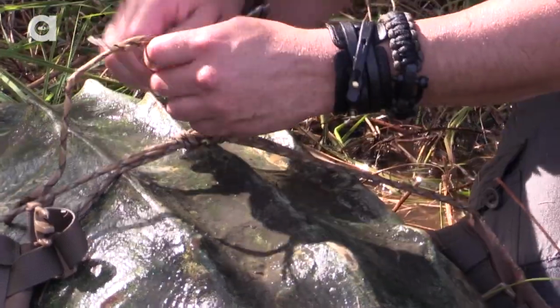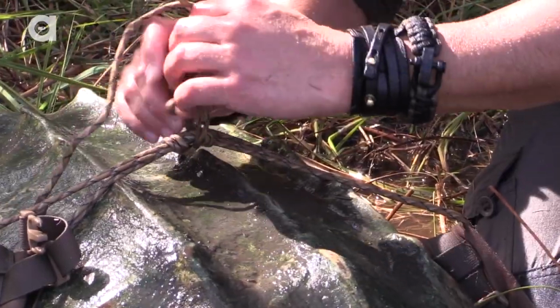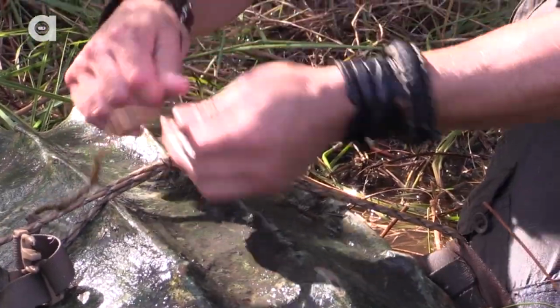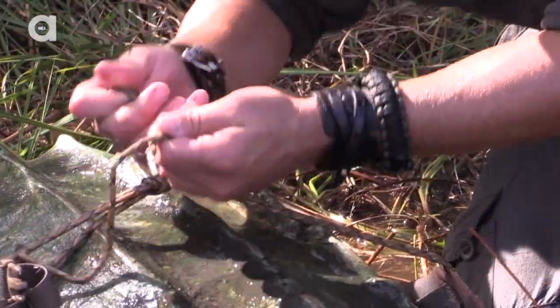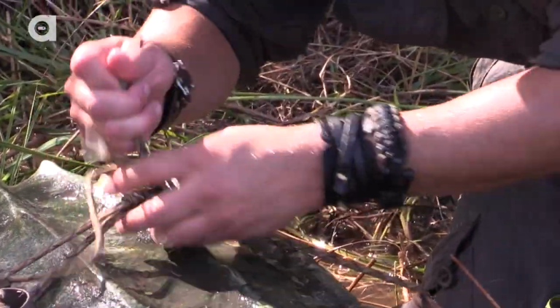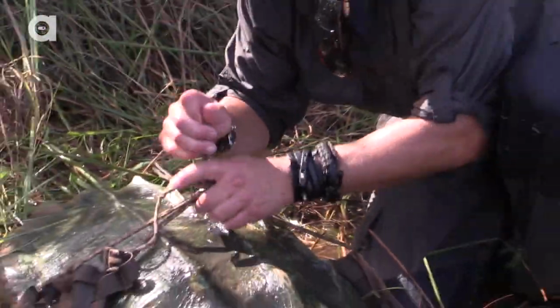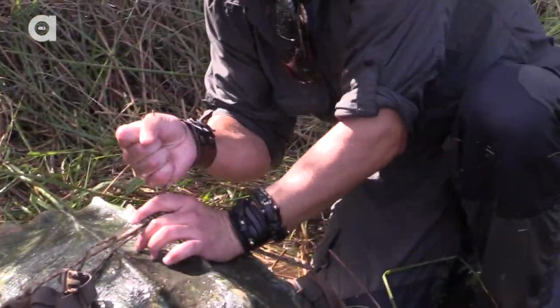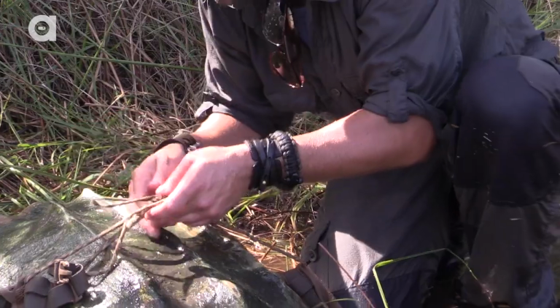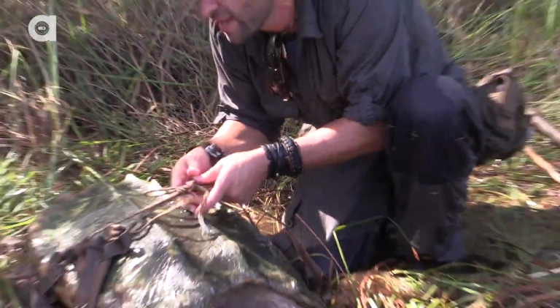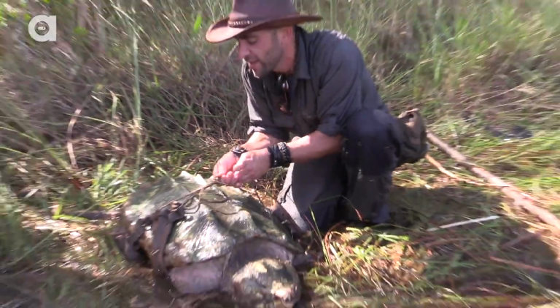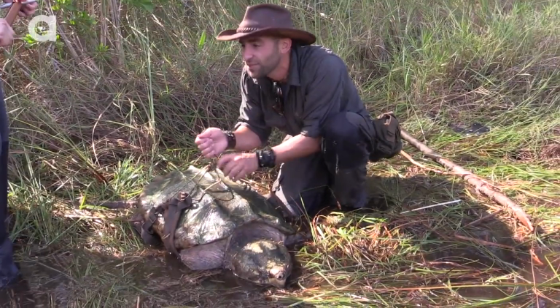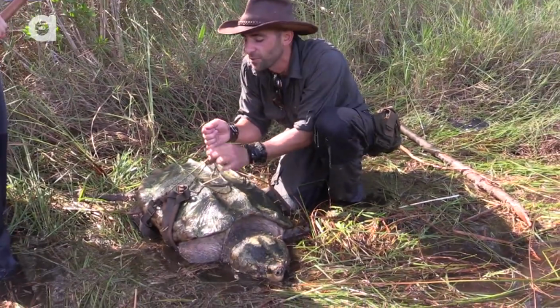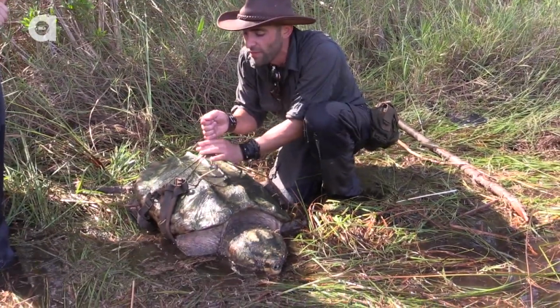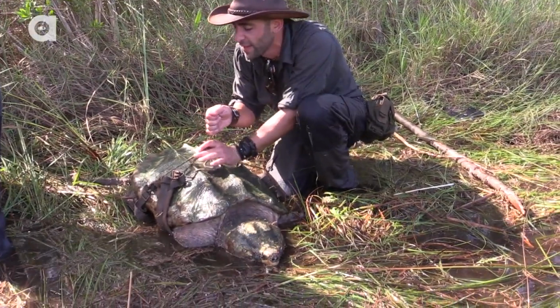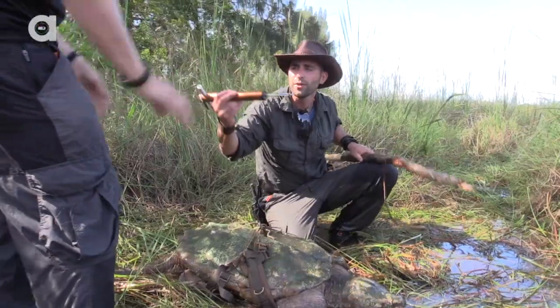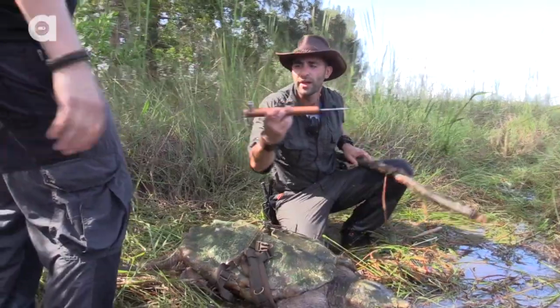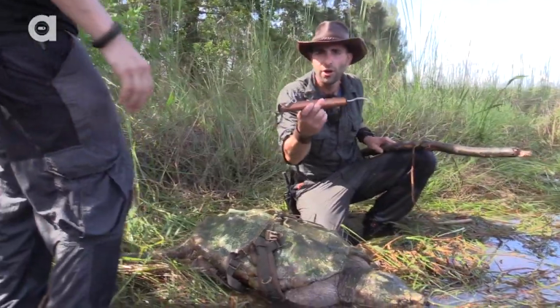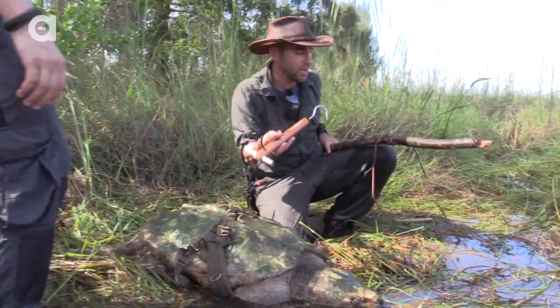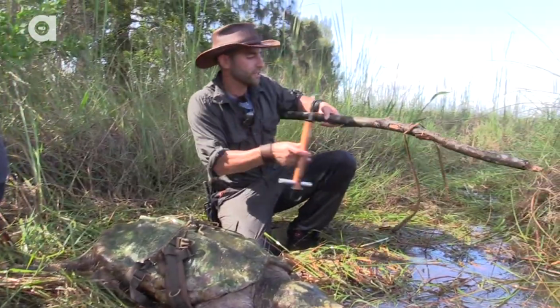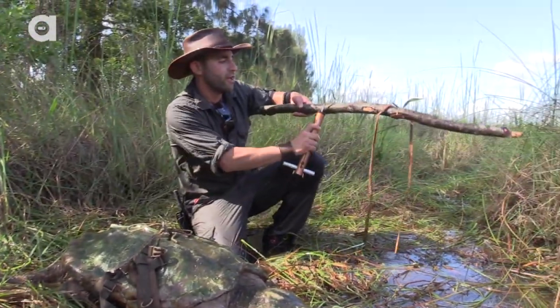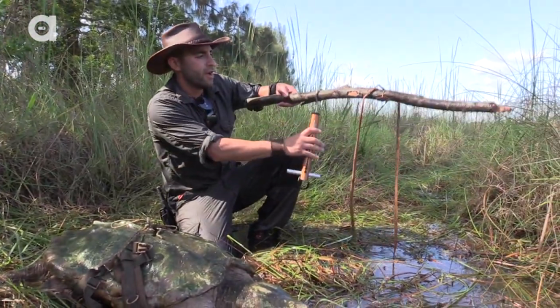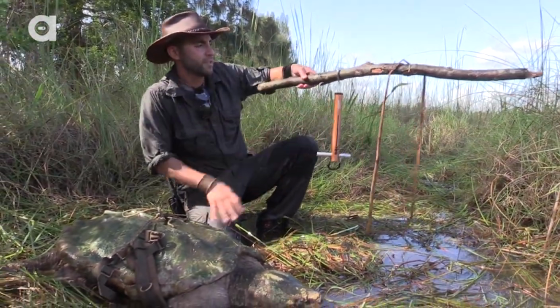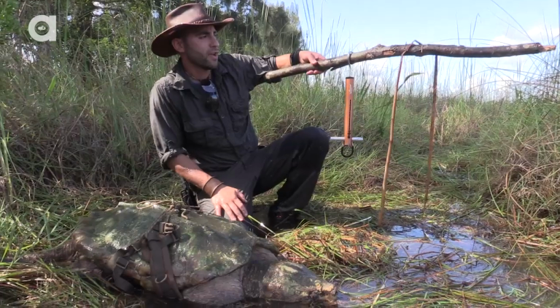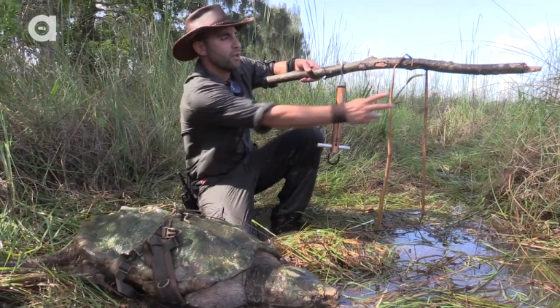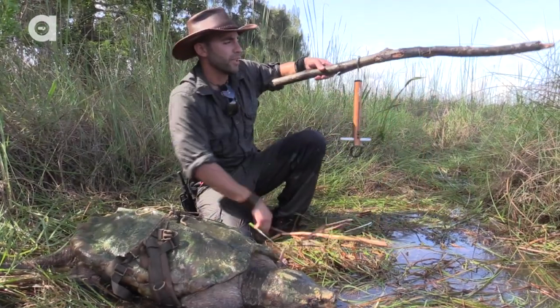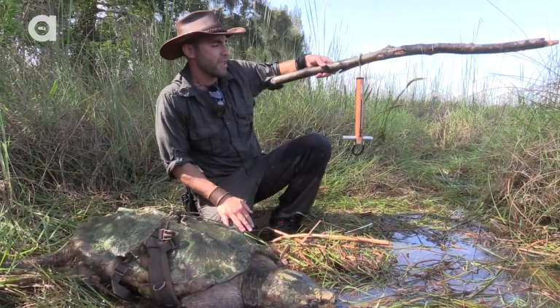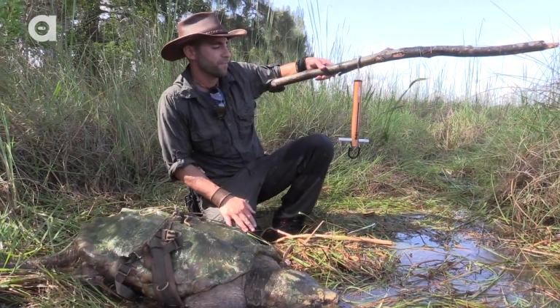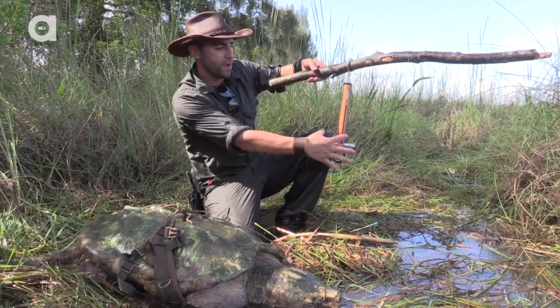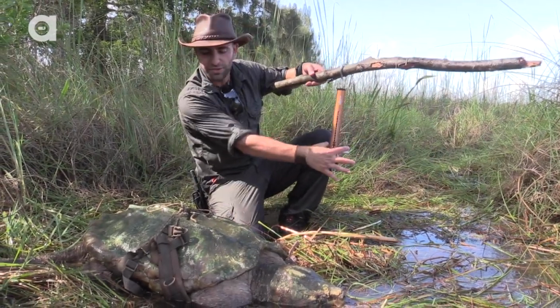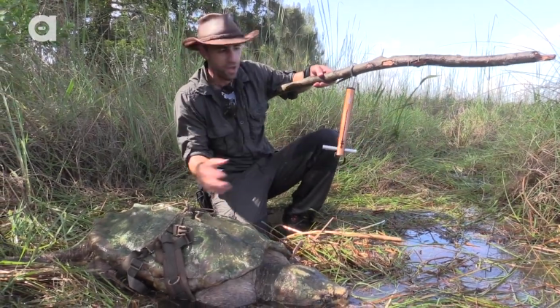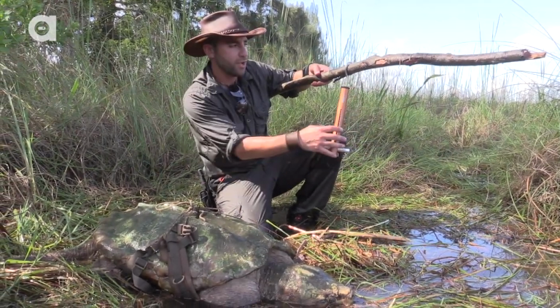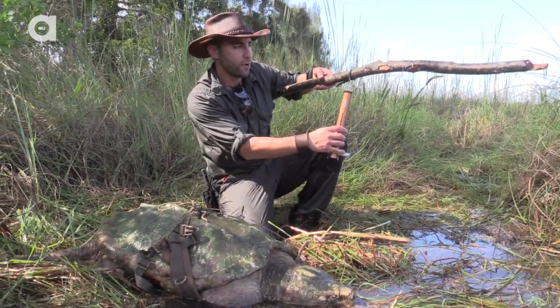This paracord can support up to about 350 pounds, and I know this turtle doesn't weigh more than that. So we're gonna actually hook the scale onto the log like that. I'm gonna hook the scale onto the rope.